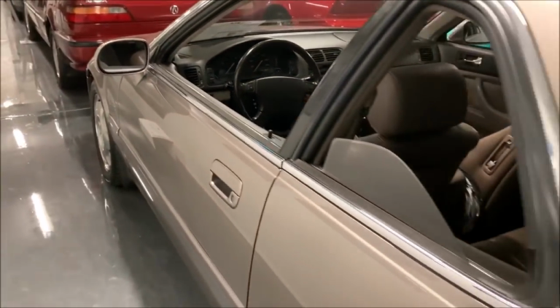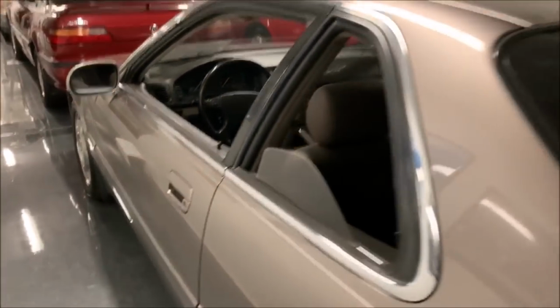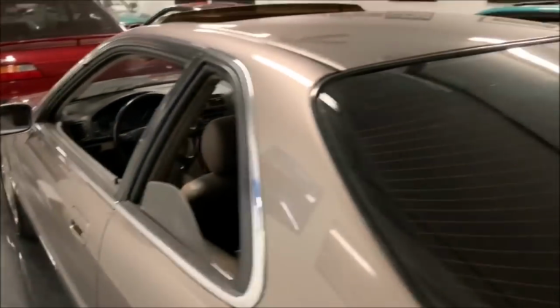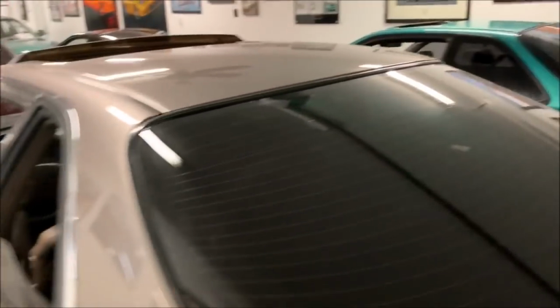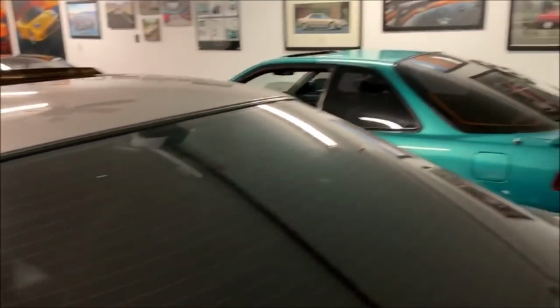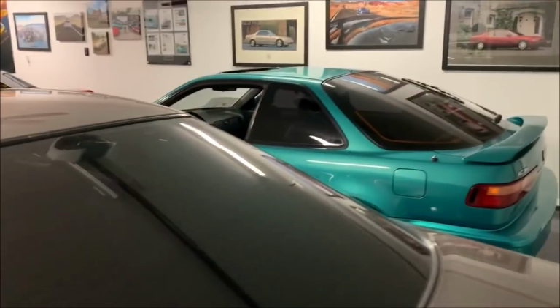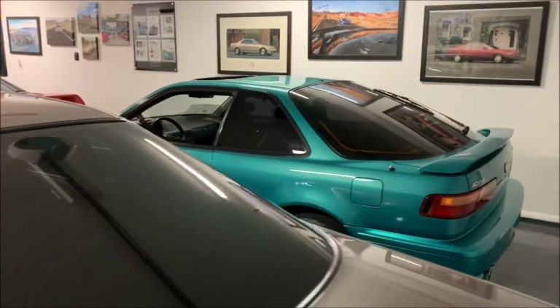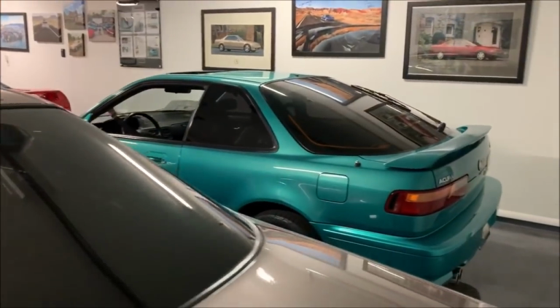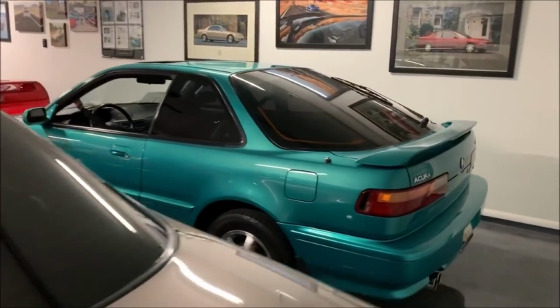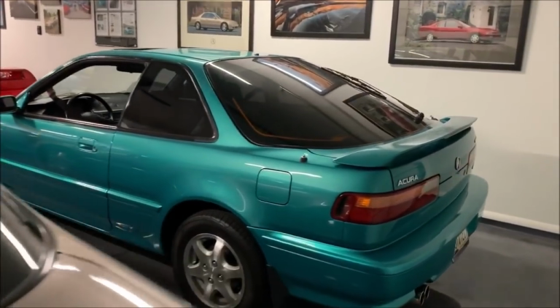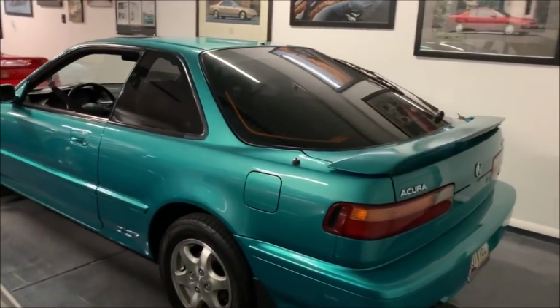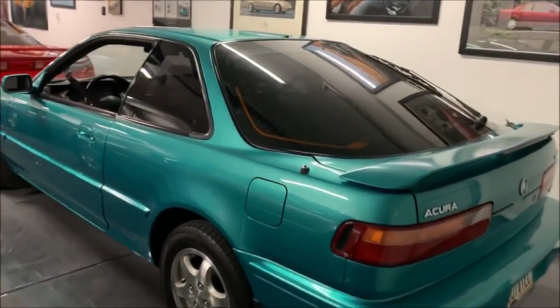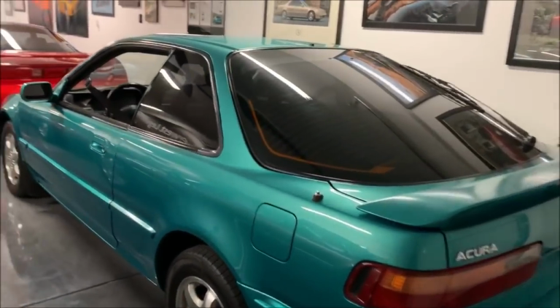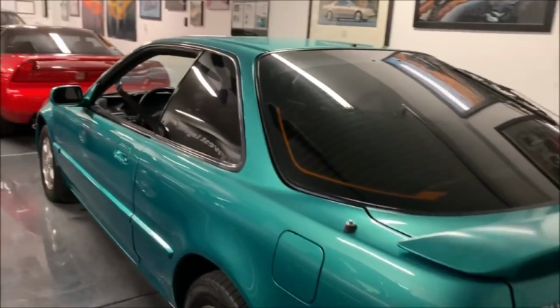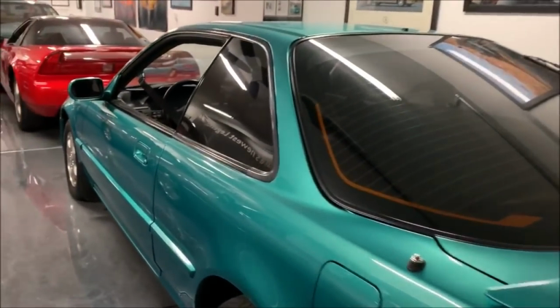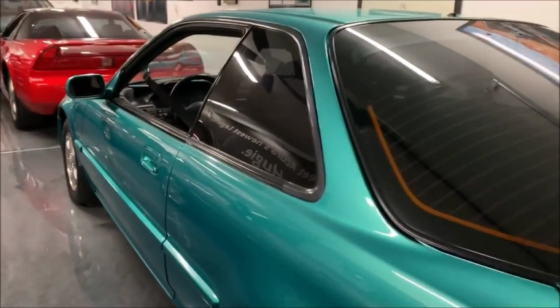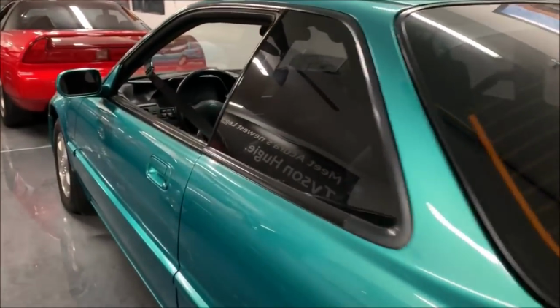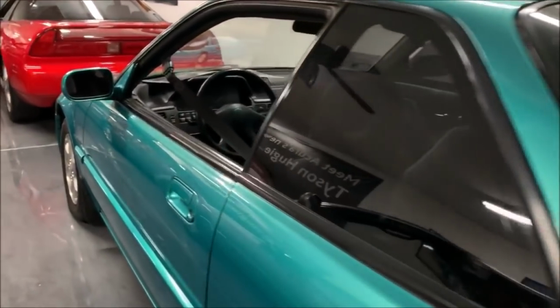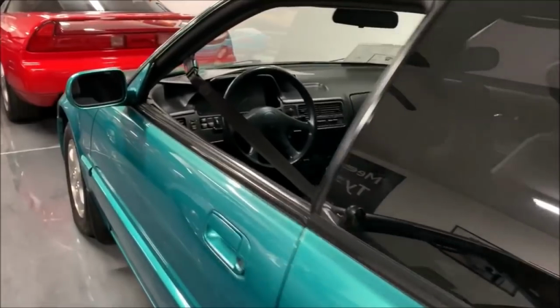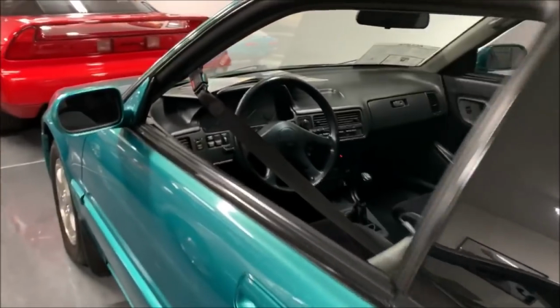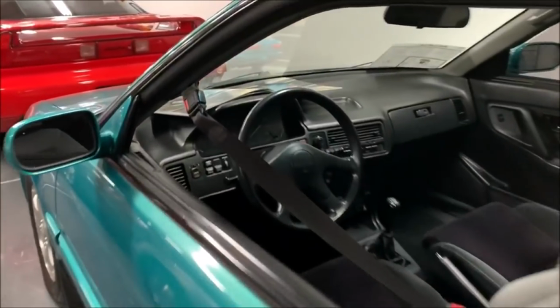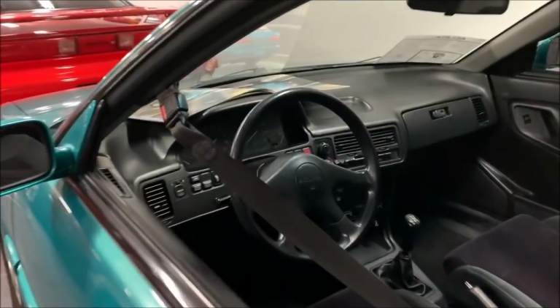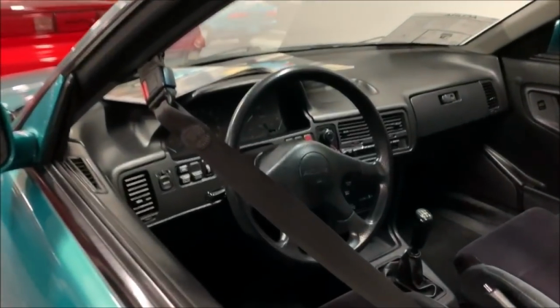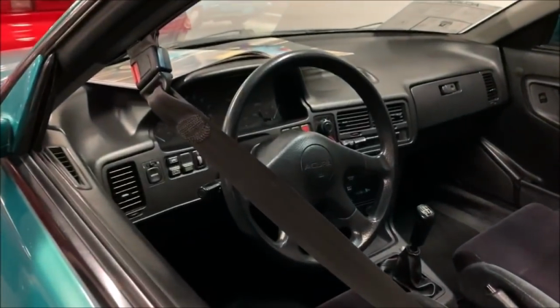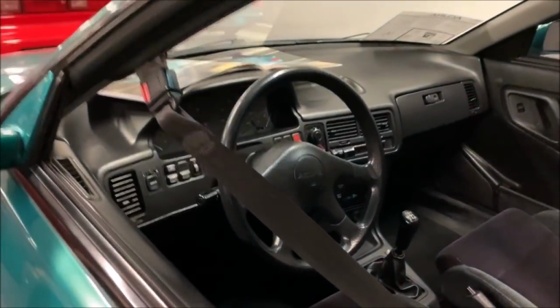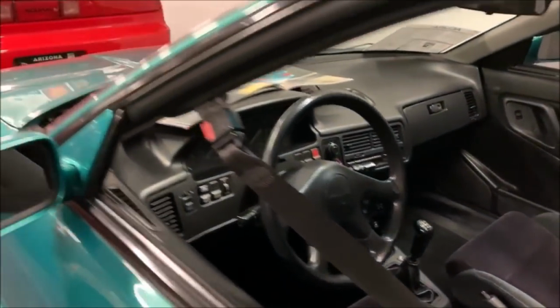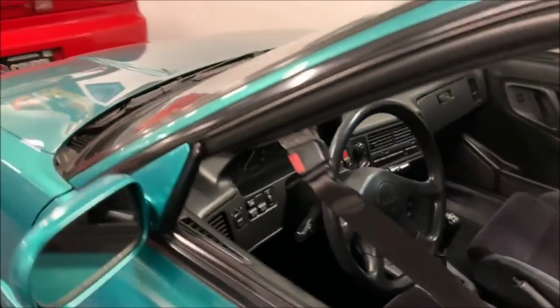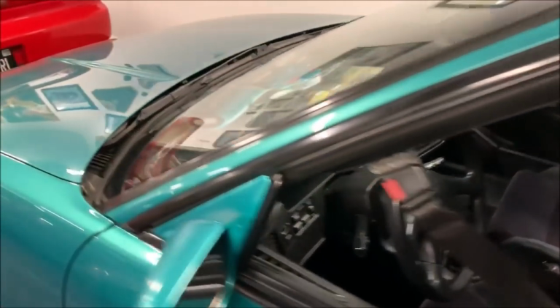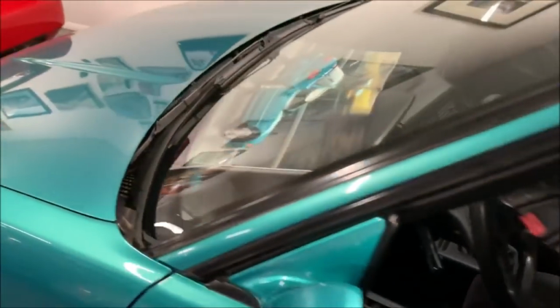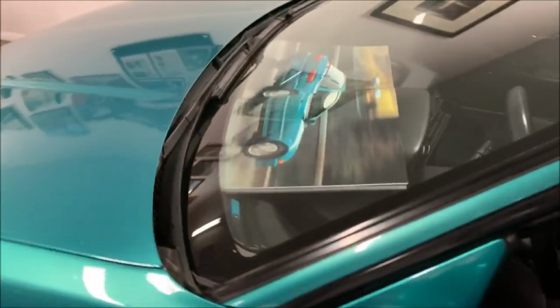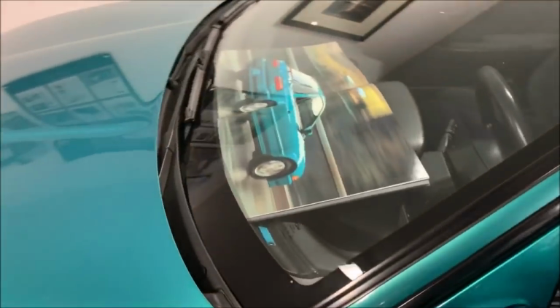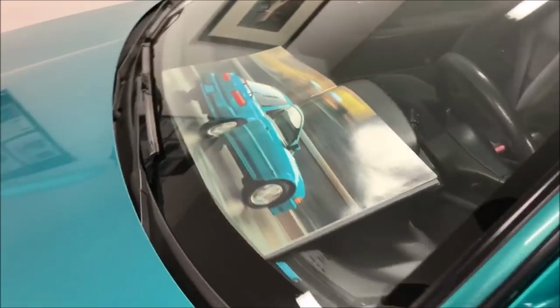Moving on, there's the '92 Integra GSR. This is my second-highest mileage car, so I guess it's appropriate that it's parked next to the coupe. This one has 251,000 miles on it, with a little bit of supporting documentation and paperwork, as I try to keep with all the cars.